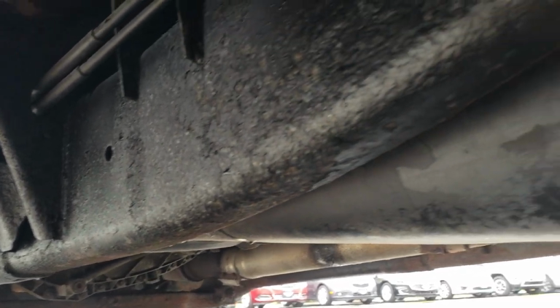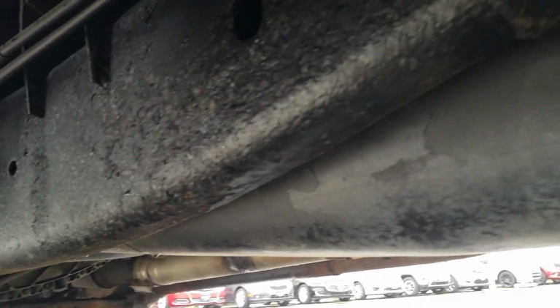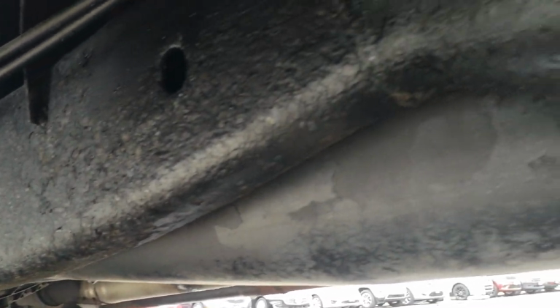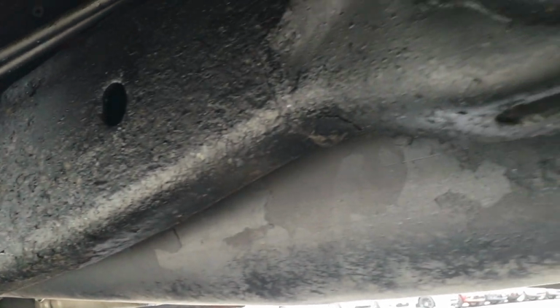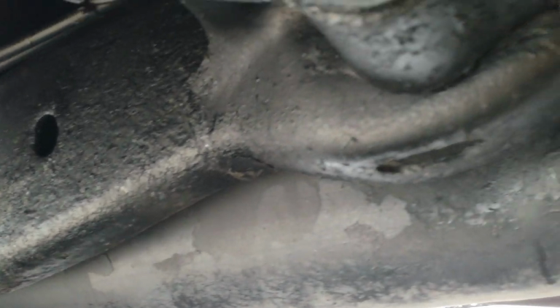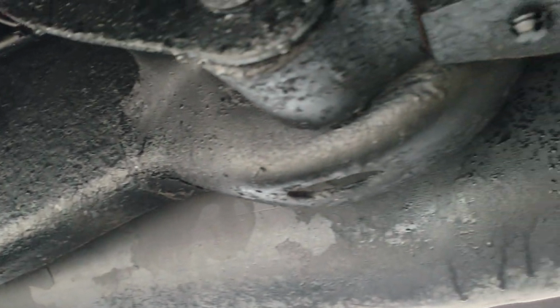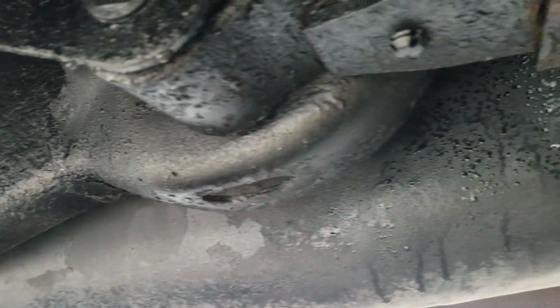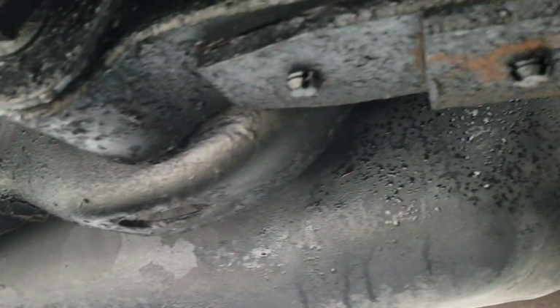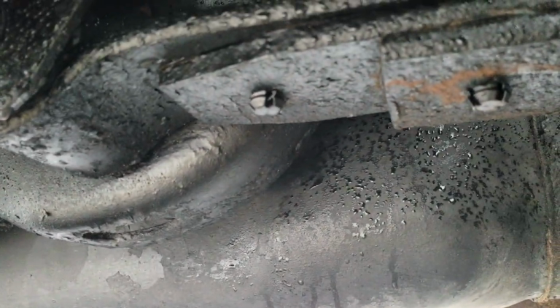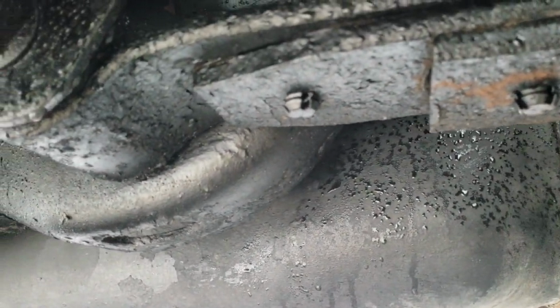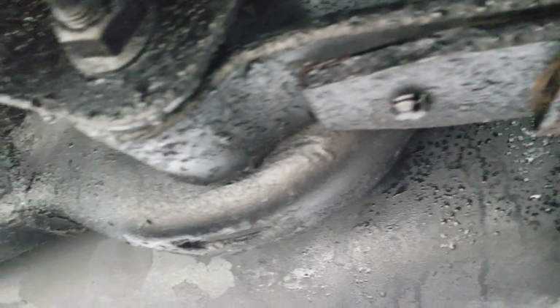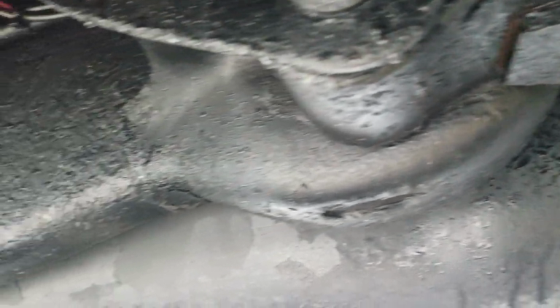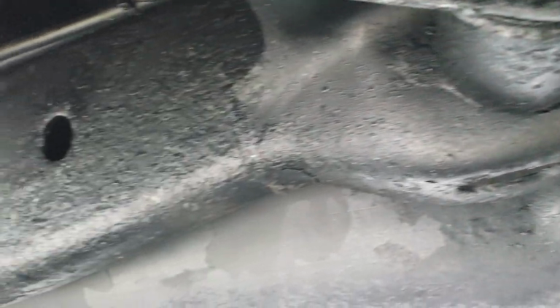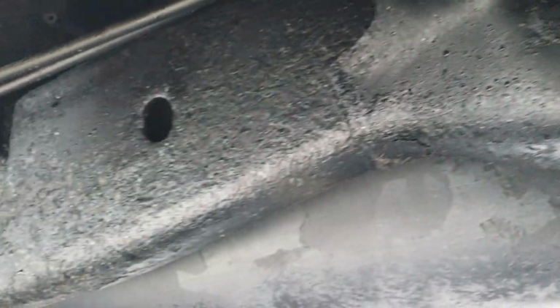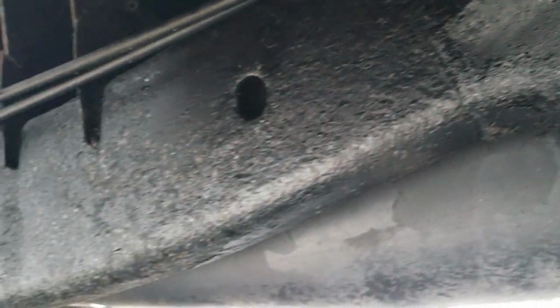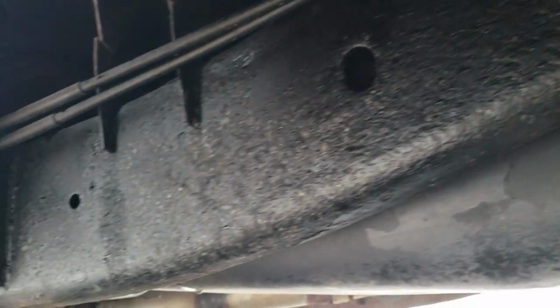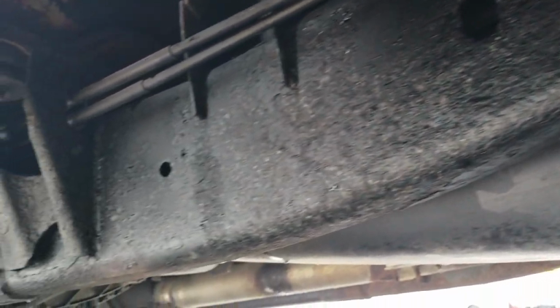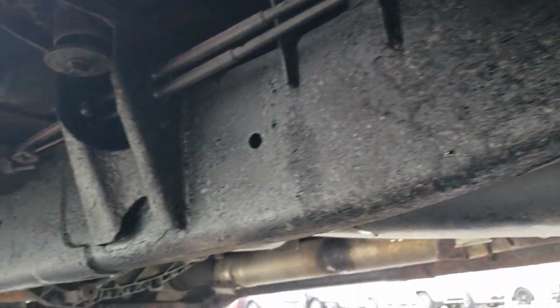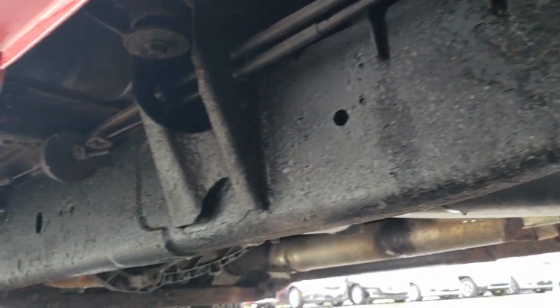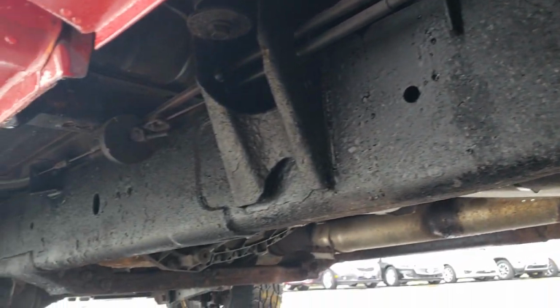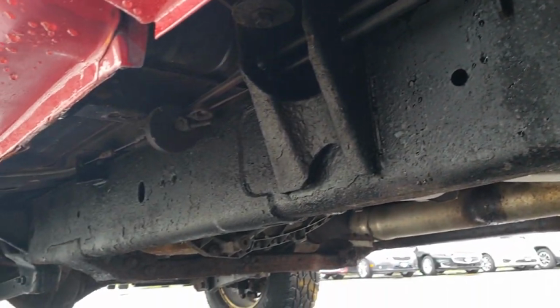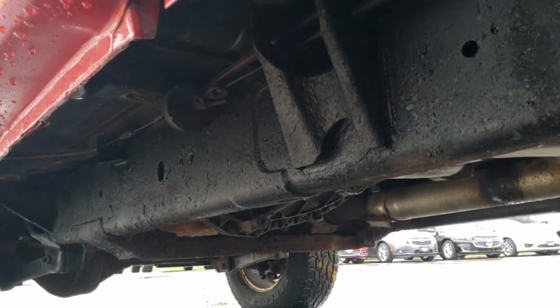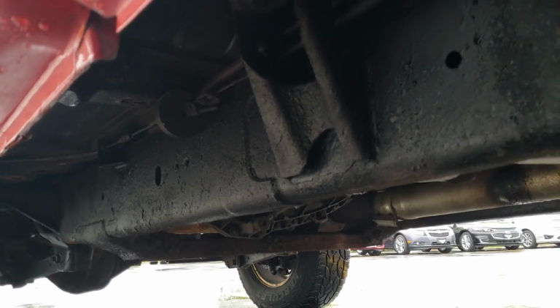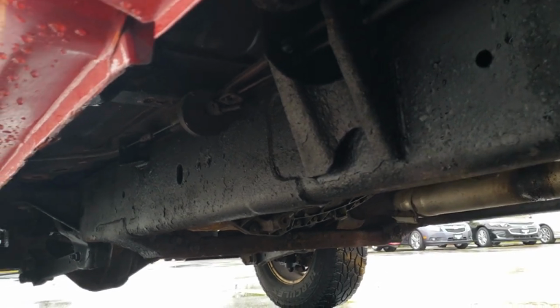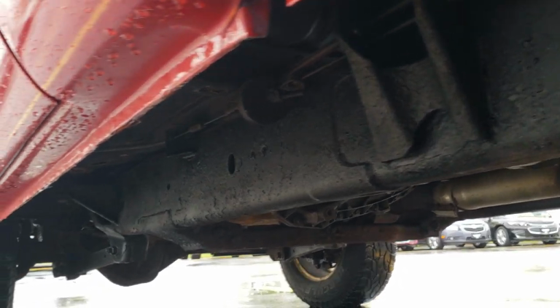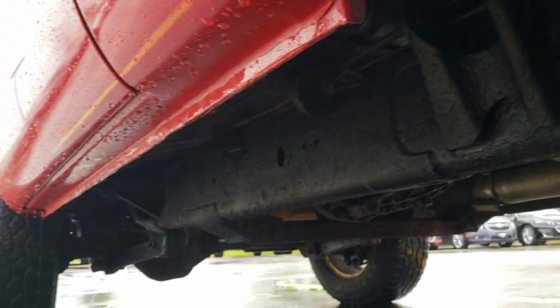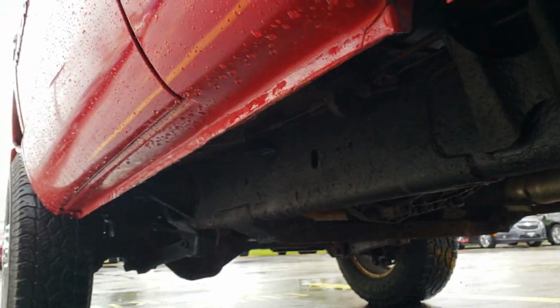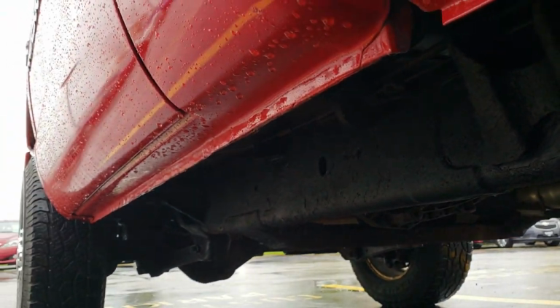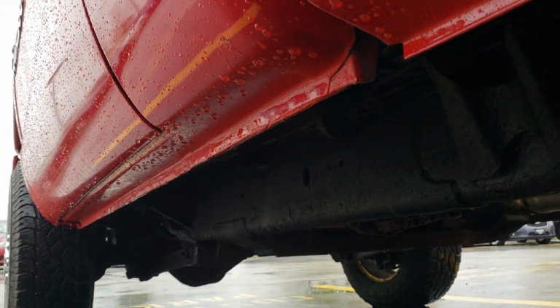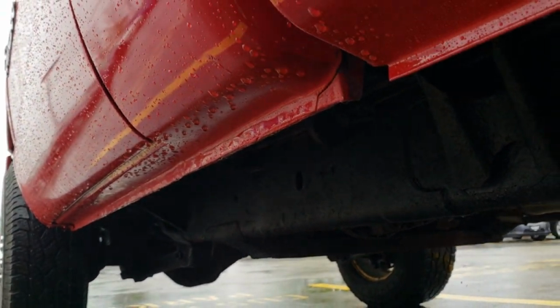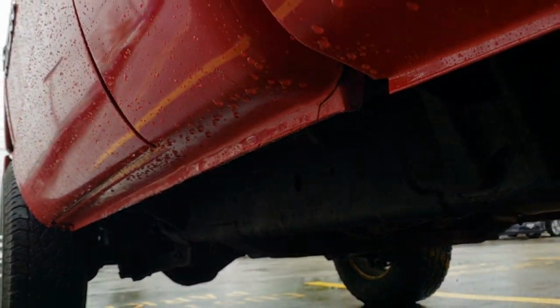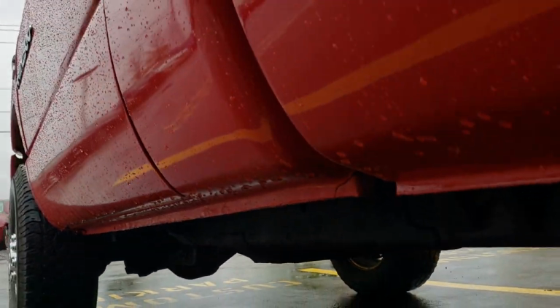Obviously just a little bit of surface corrosion on that frame, pretty common. It has been undercoated but everything looks really solid. All the lower rockers on the doors look good too.